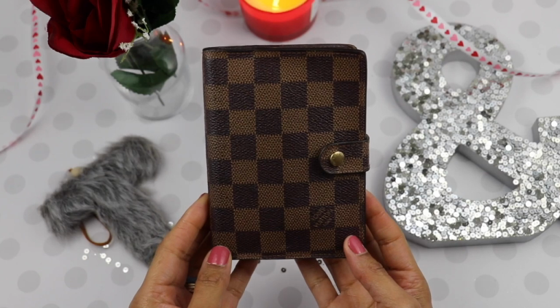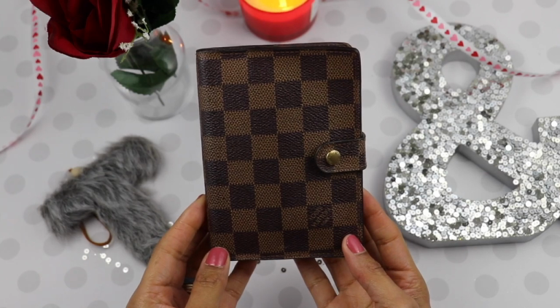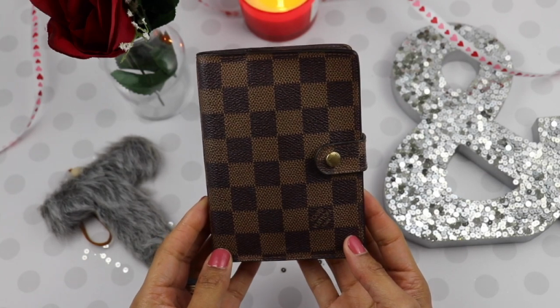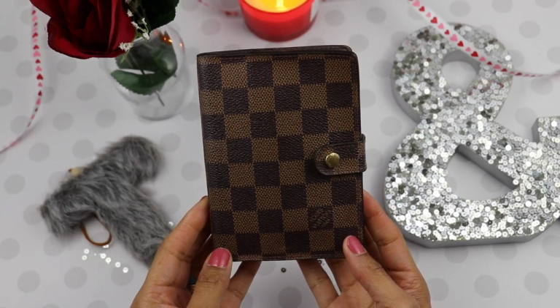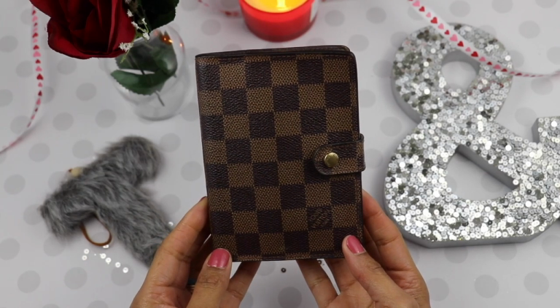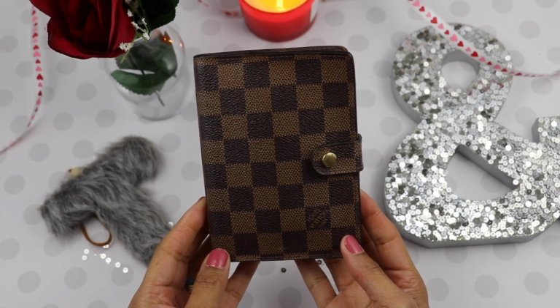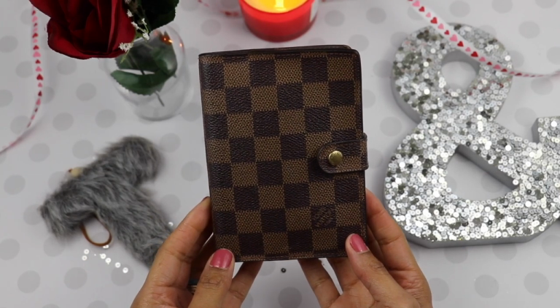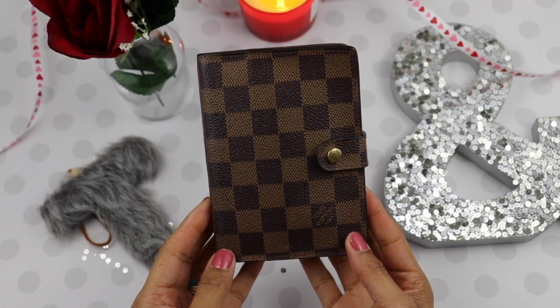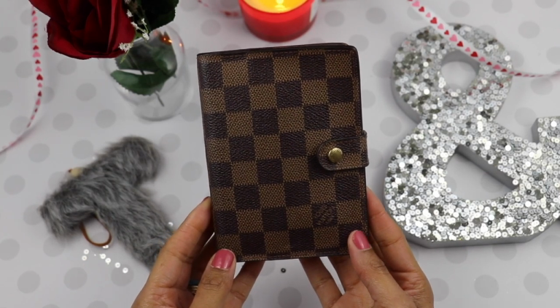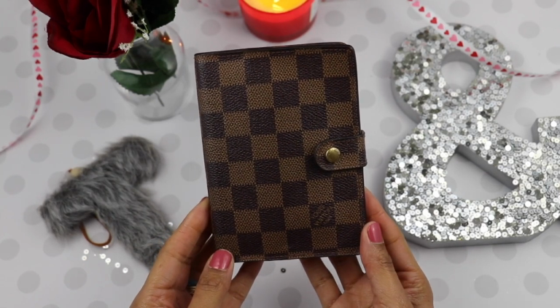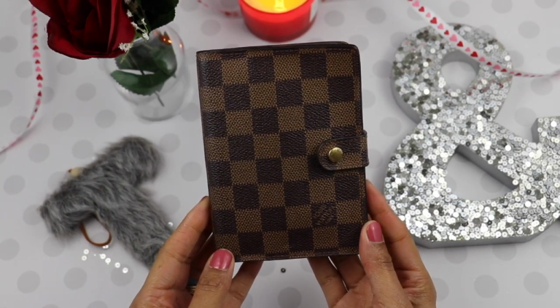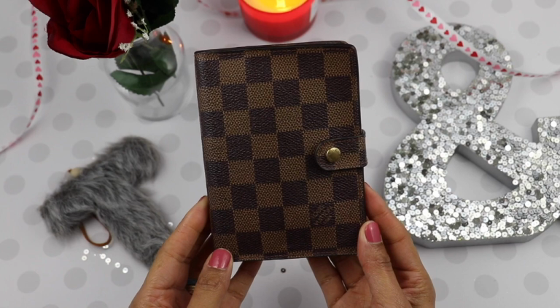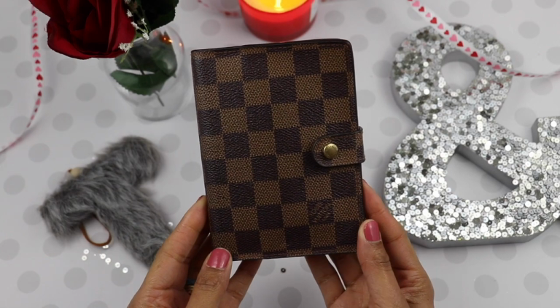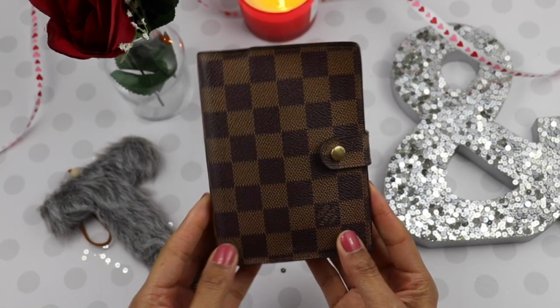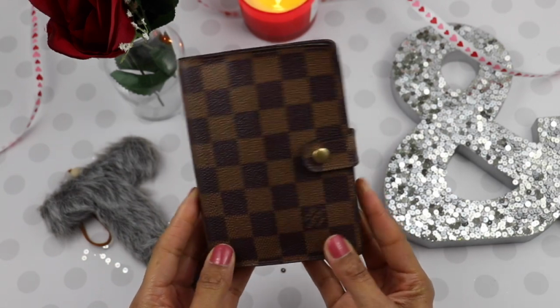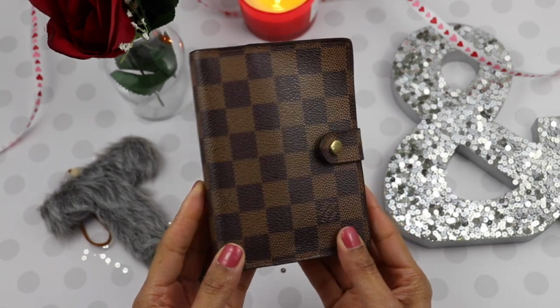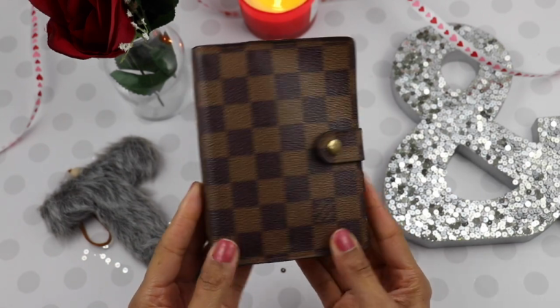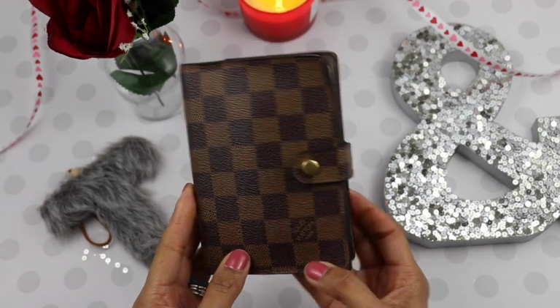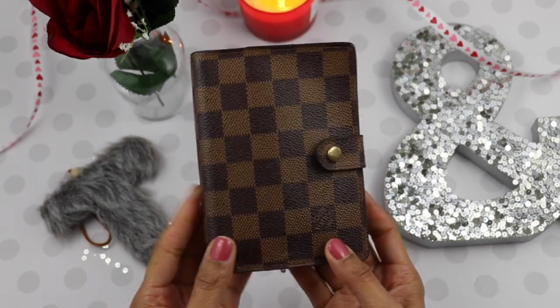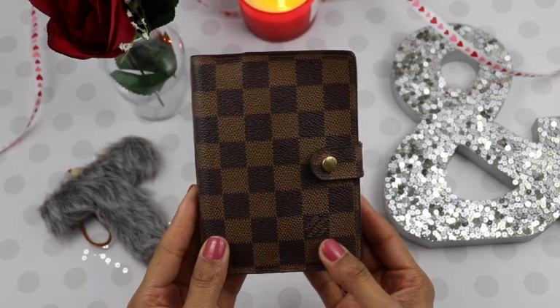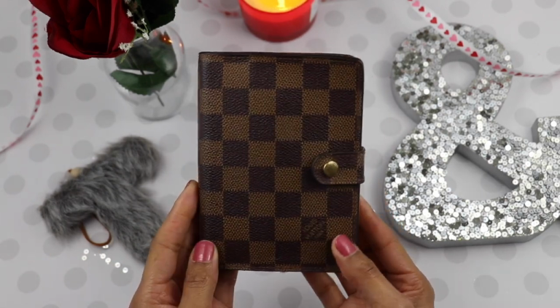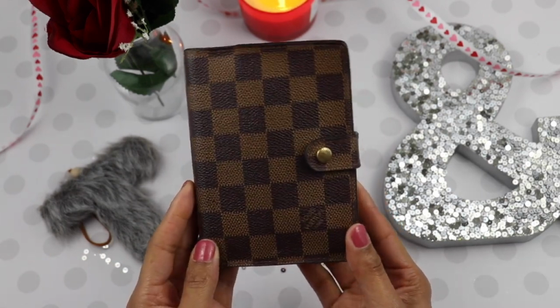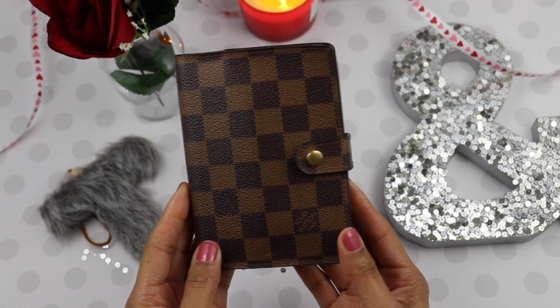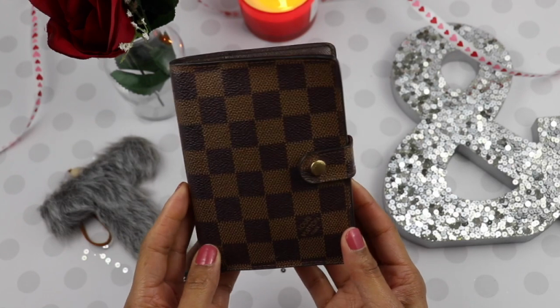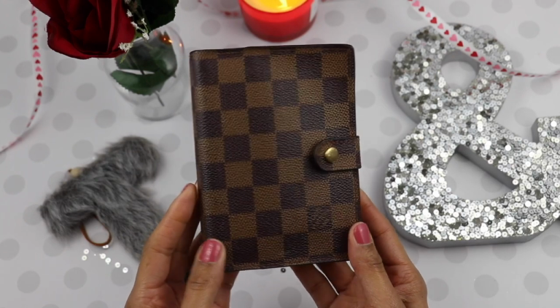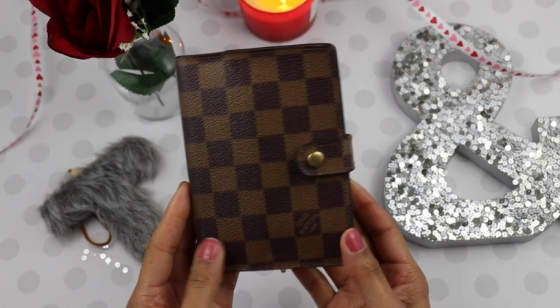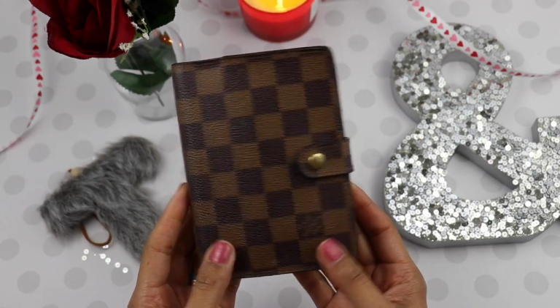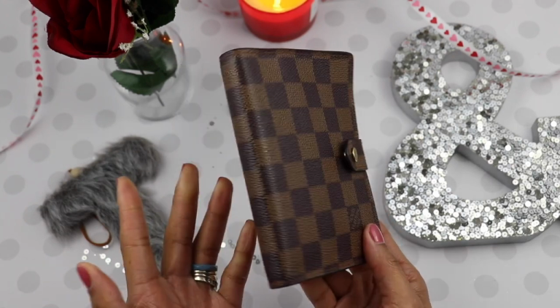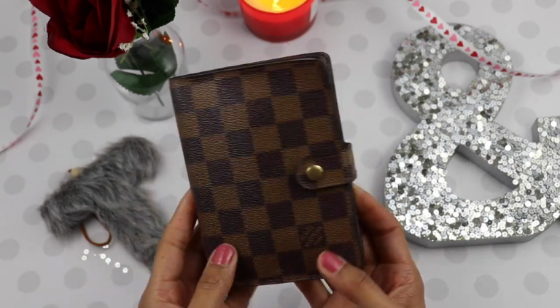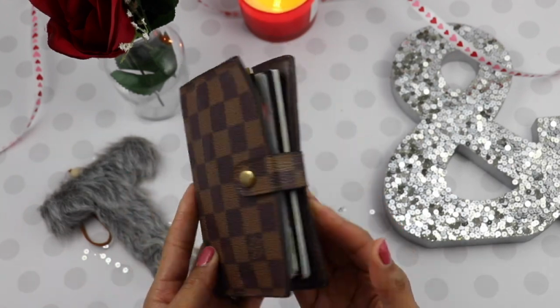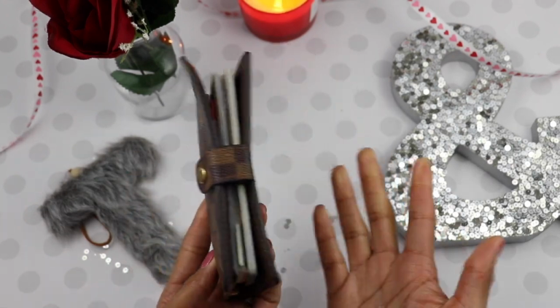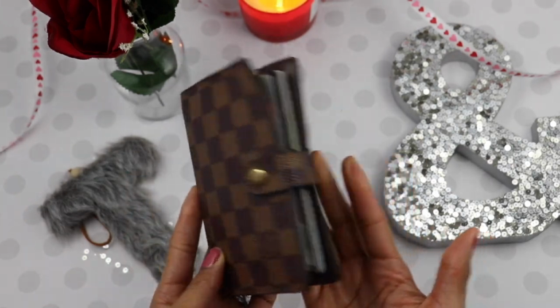Hey guys and welcome back to my channel. Today I am sharing with you my Louis Vuitton PM, and this is the pocket size agenda. I'm going to be sharing with you what I use this for and pretty much what I have inside of it.